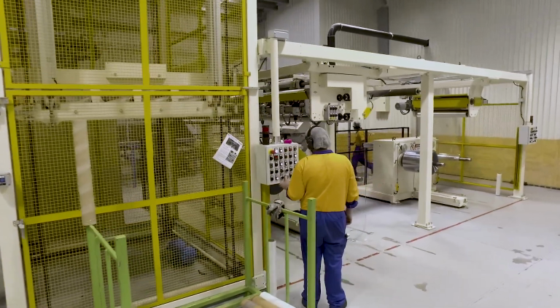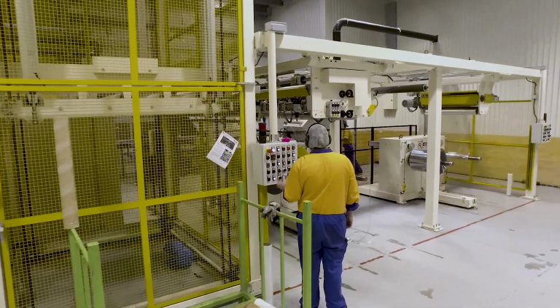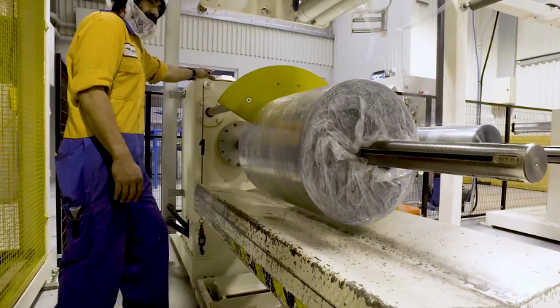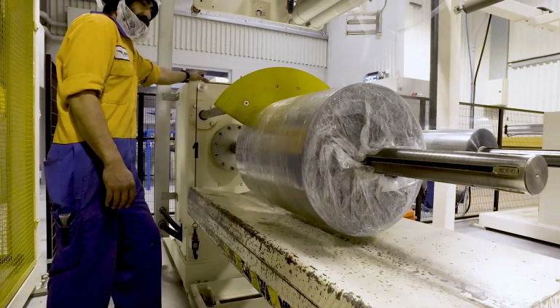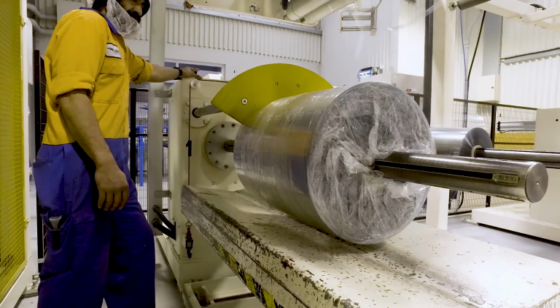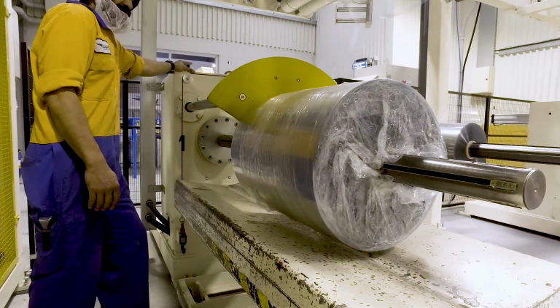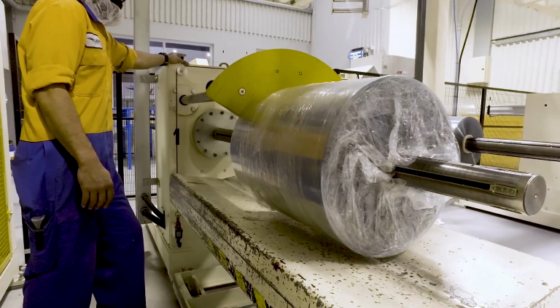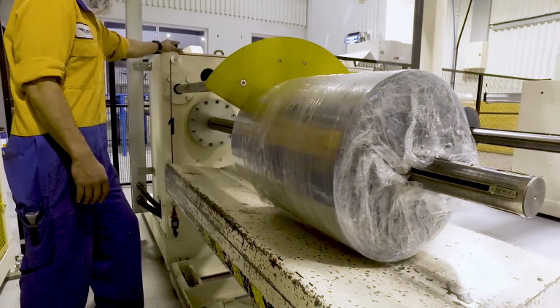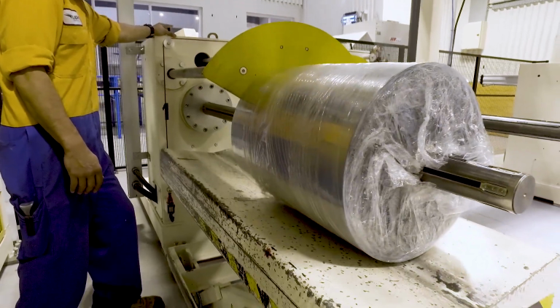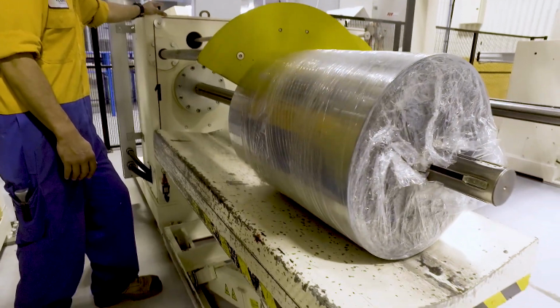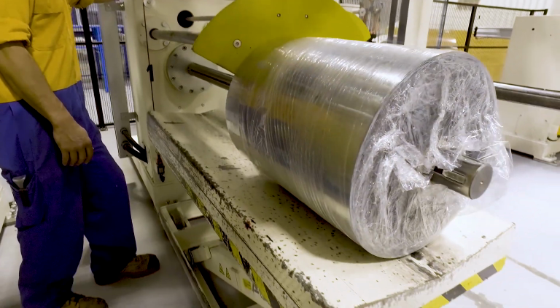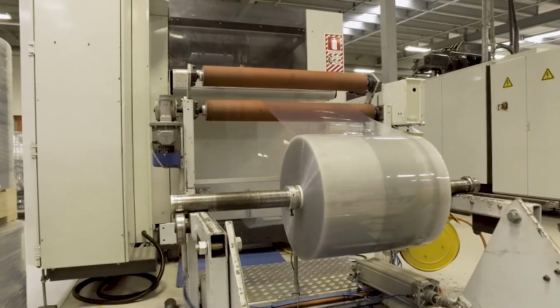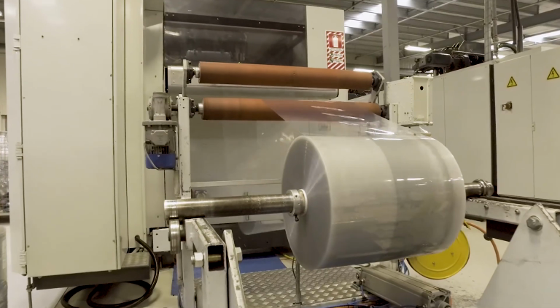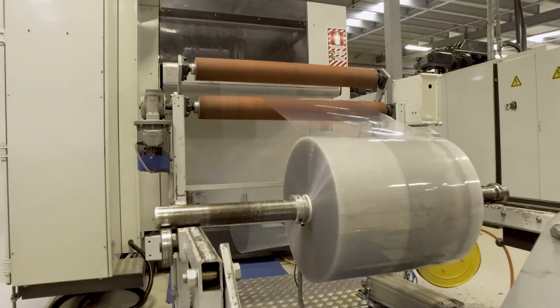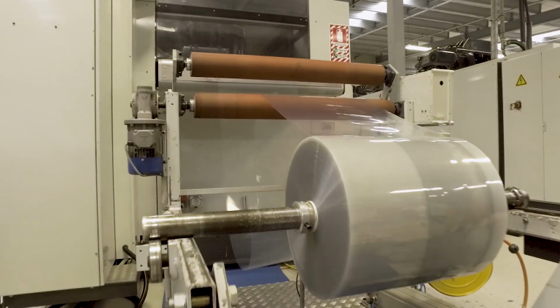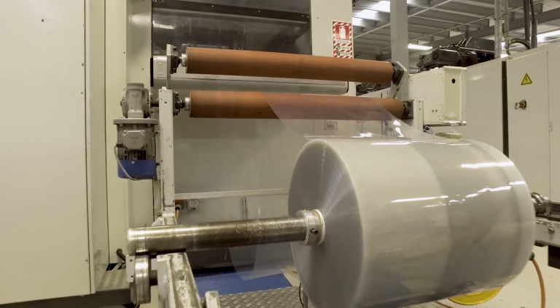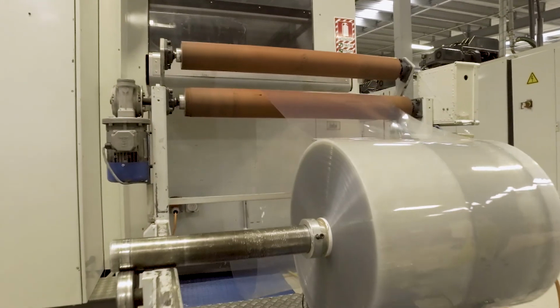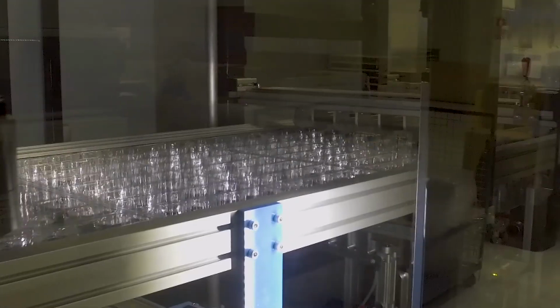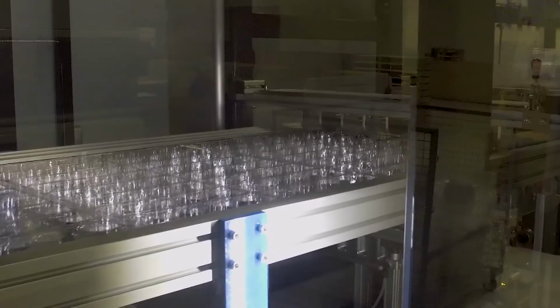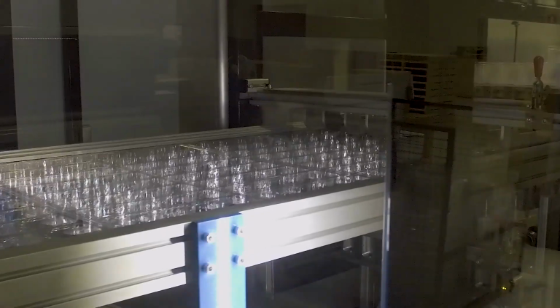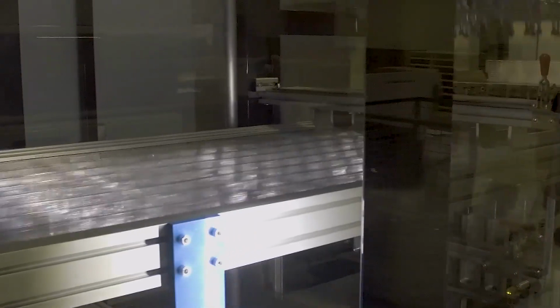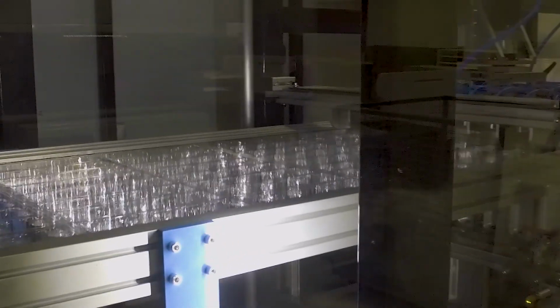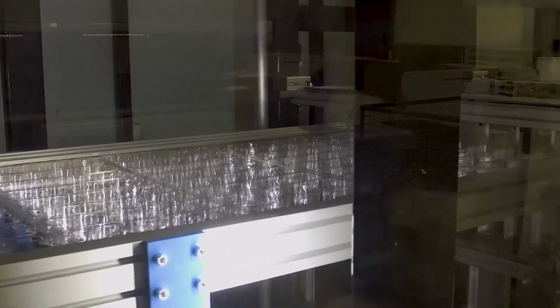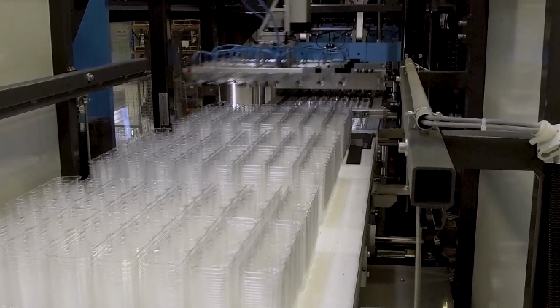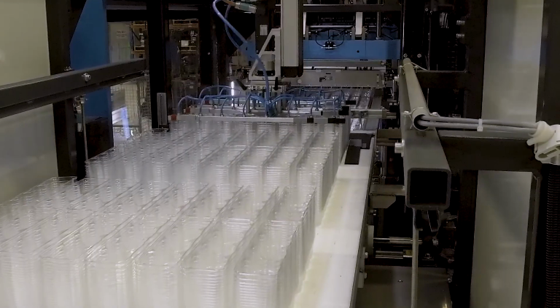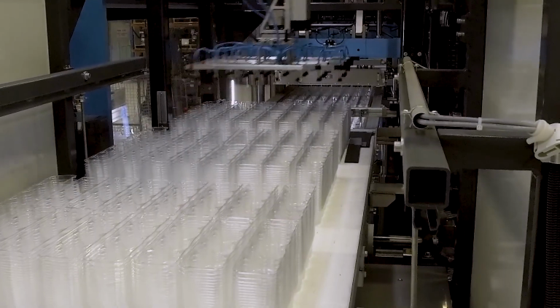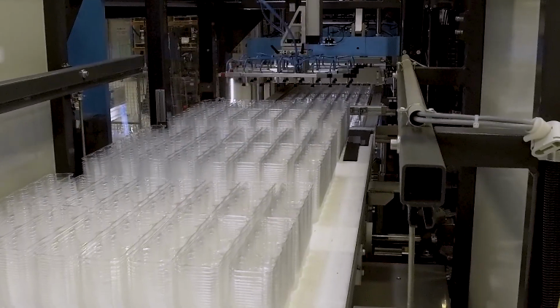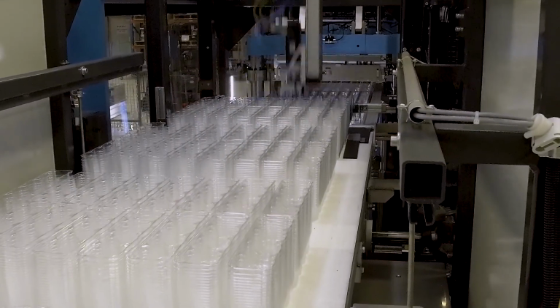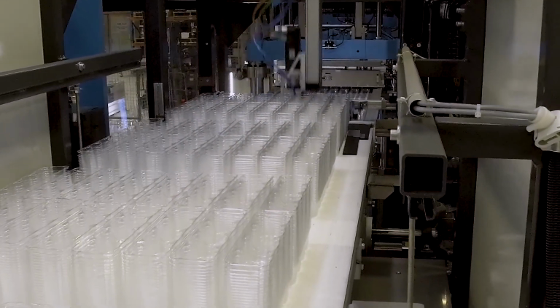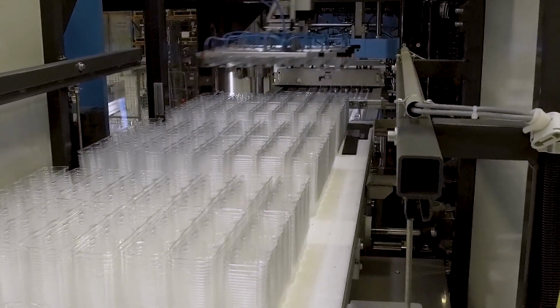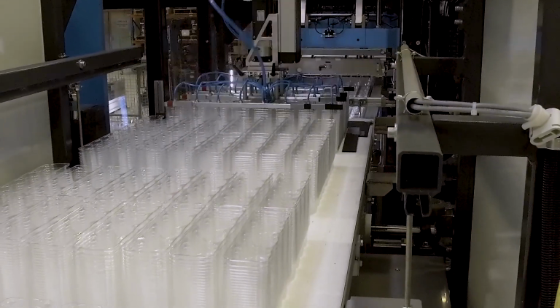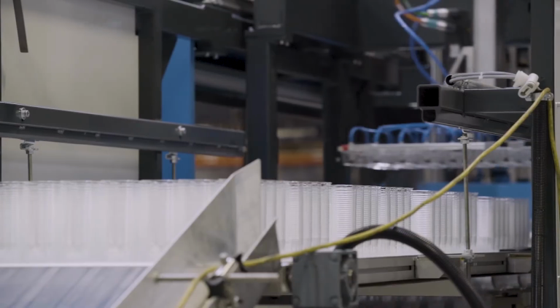Having new PET on both sides of the sheet adds an extra level of food safety, ensuring the food contact surfaces of the final product will be no different than a product made entirely from new PET.